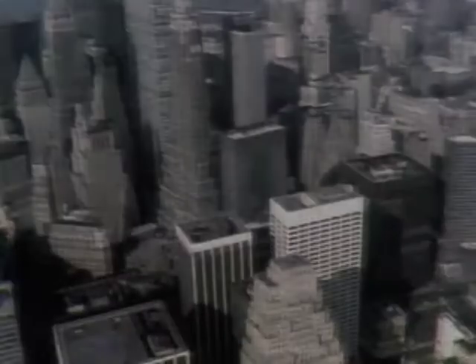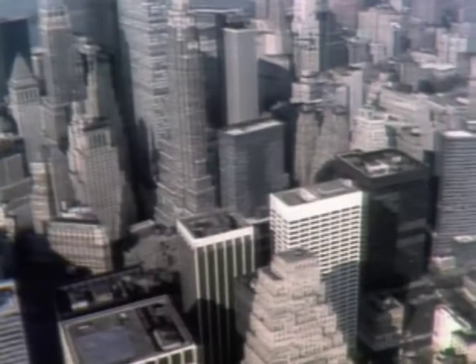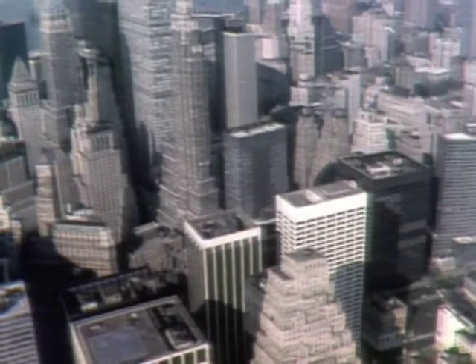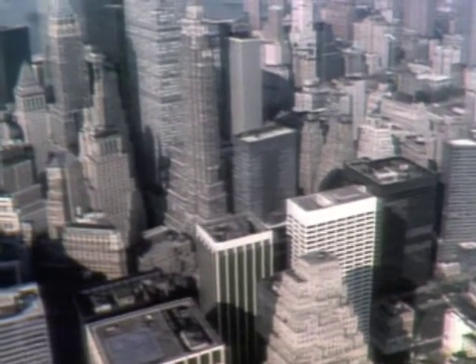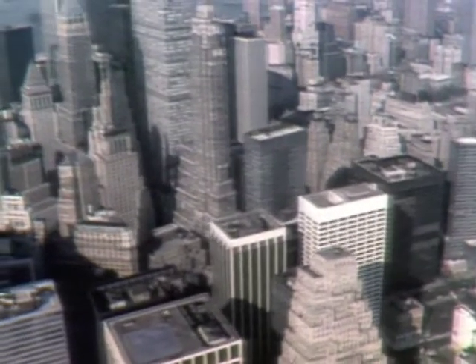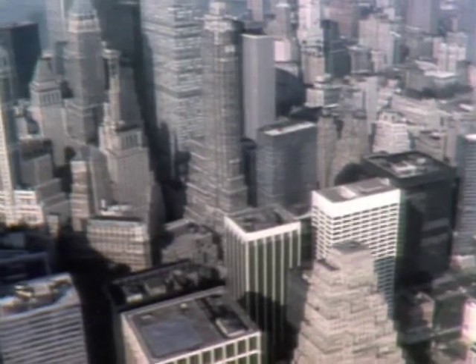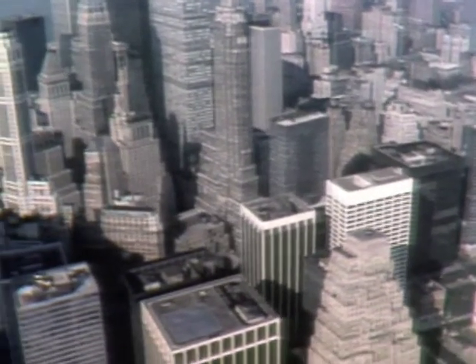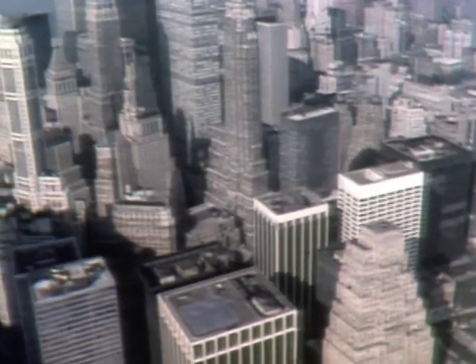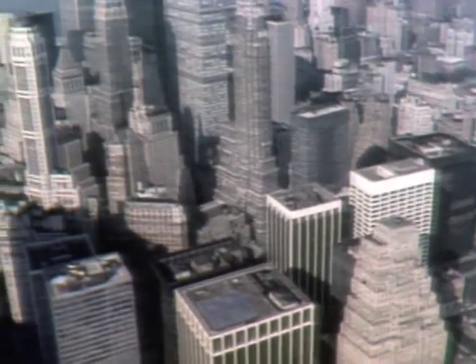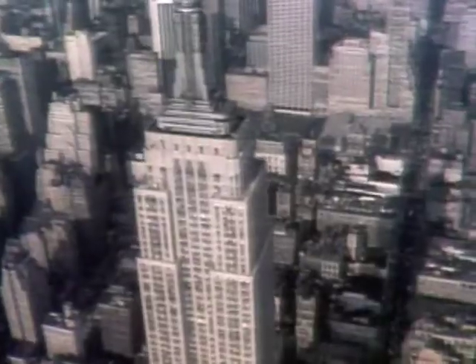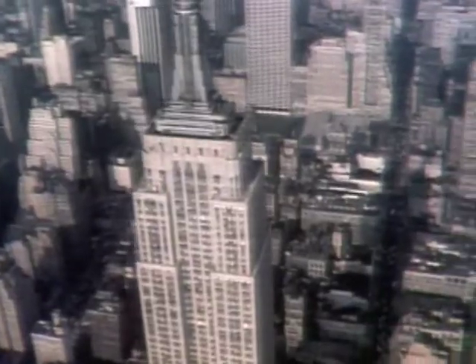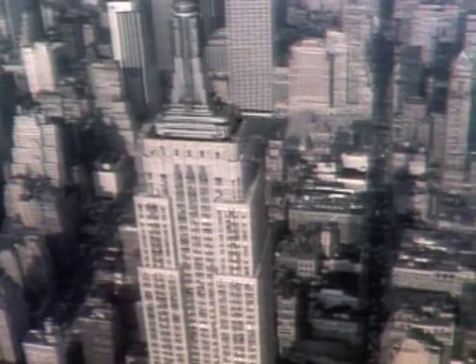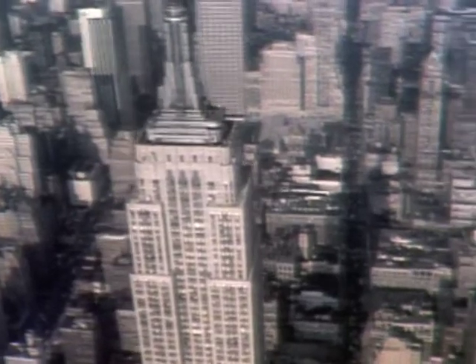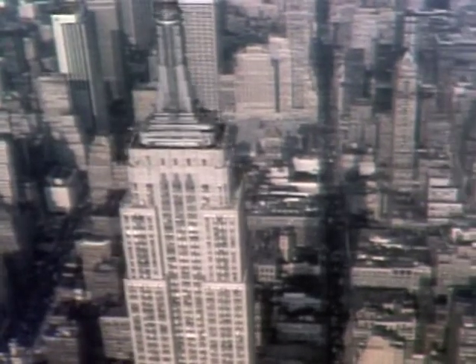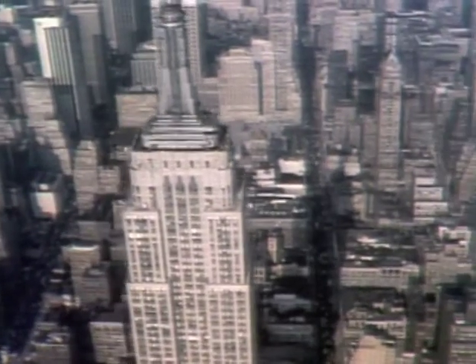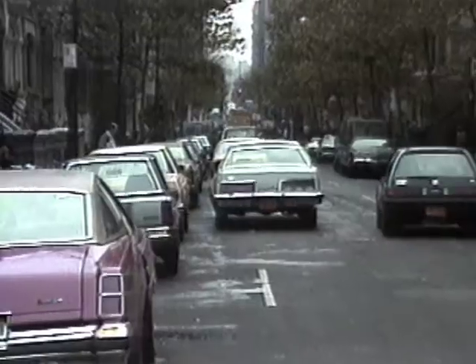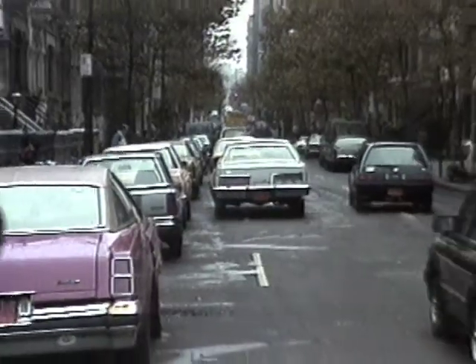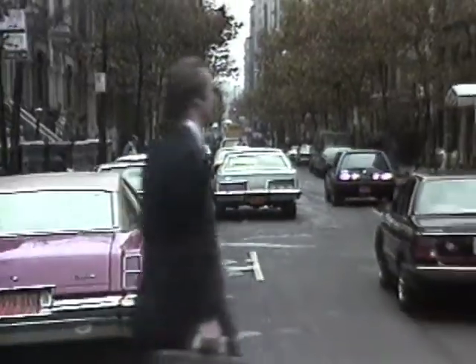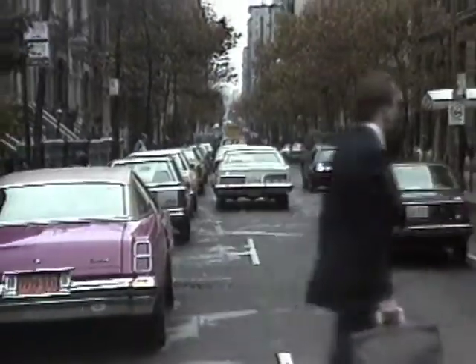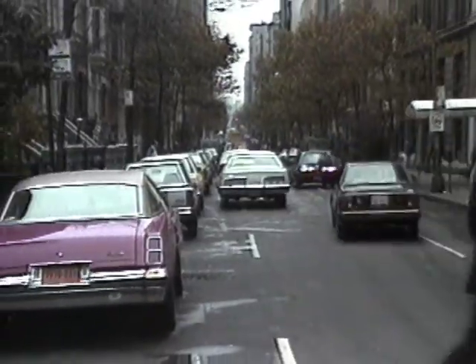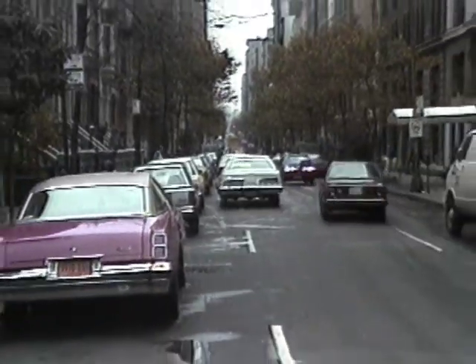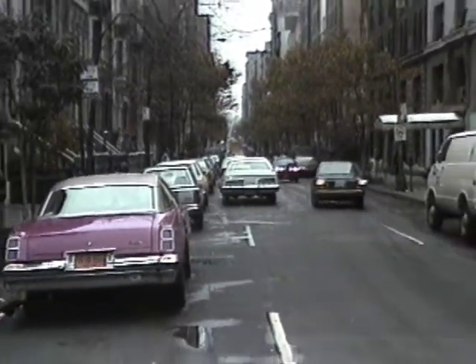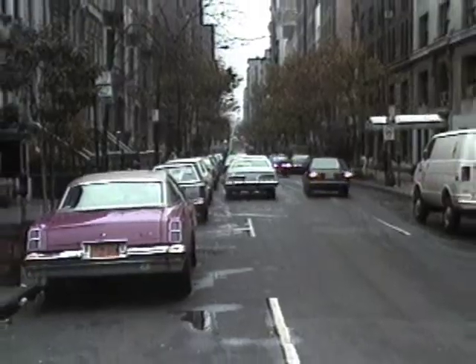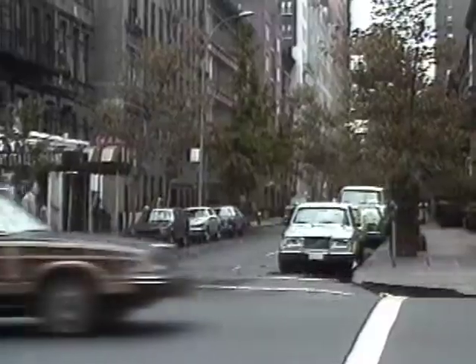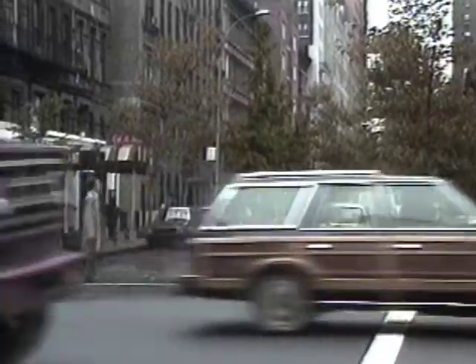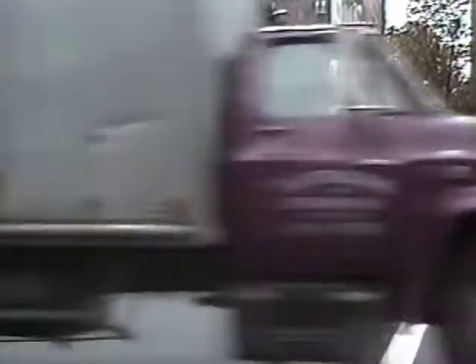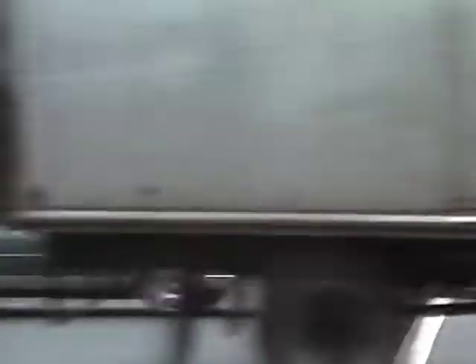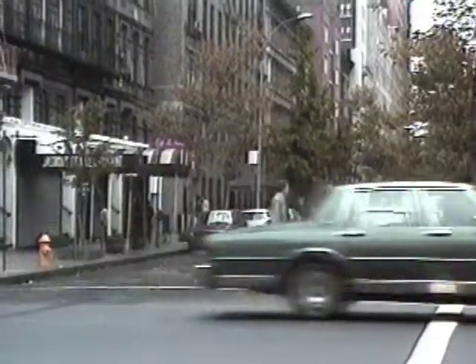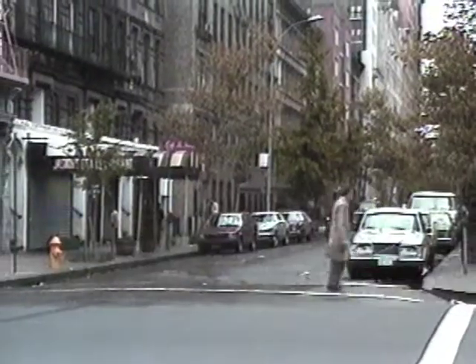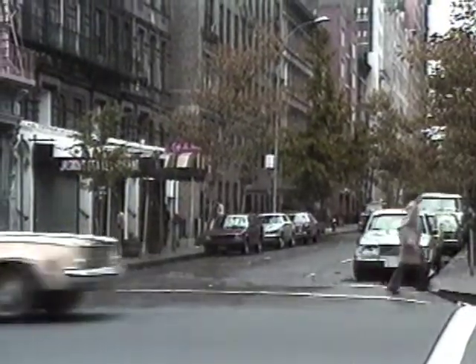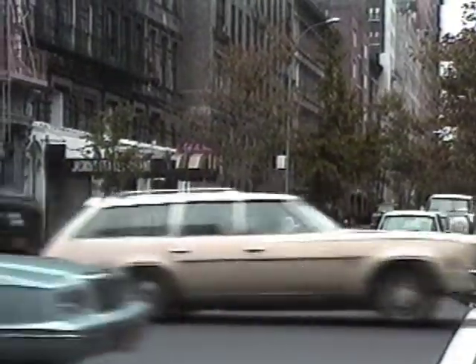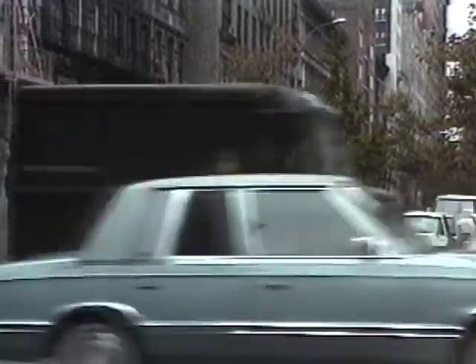You might think that a huge city like New York is the last place scientists would come to study trees. However, there are more than two and a half million trees growing along the city streets. Most of them don't live as long as those growing in more rural environments.